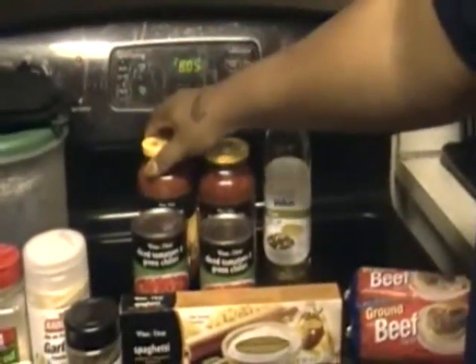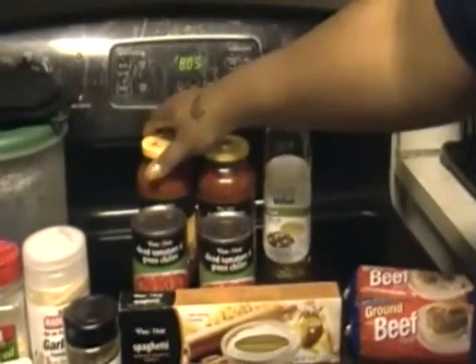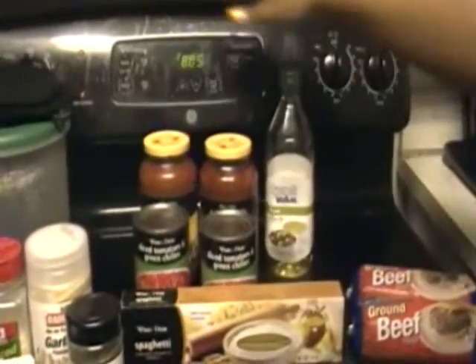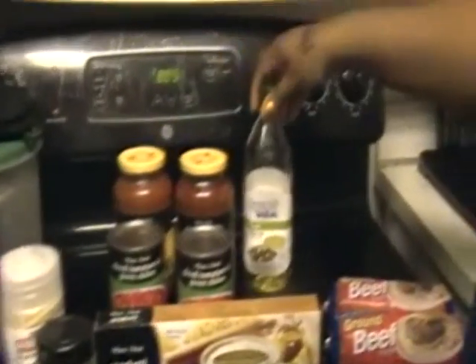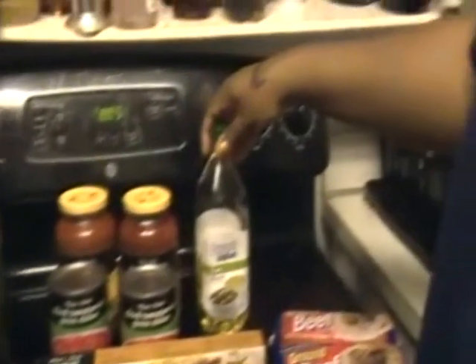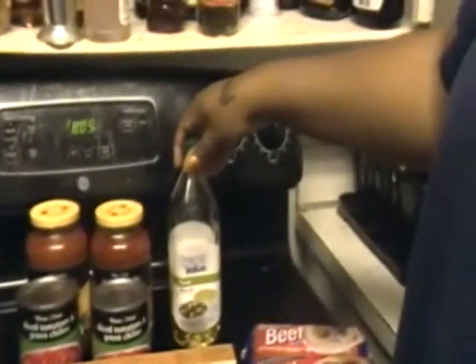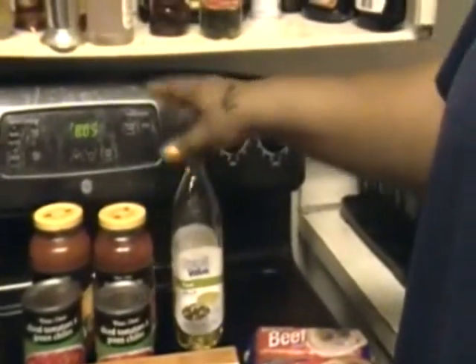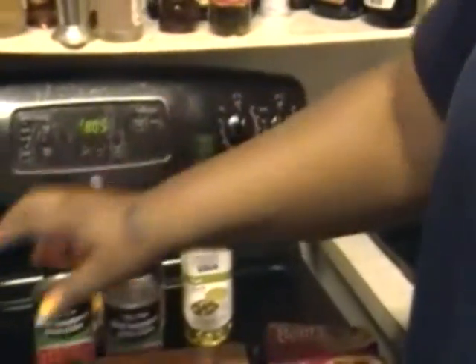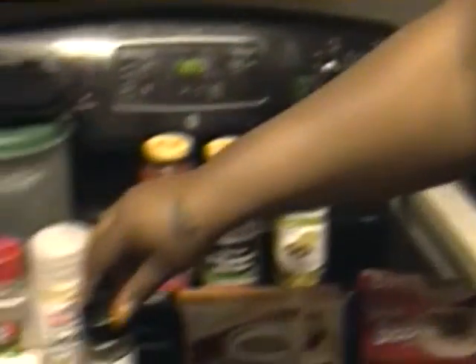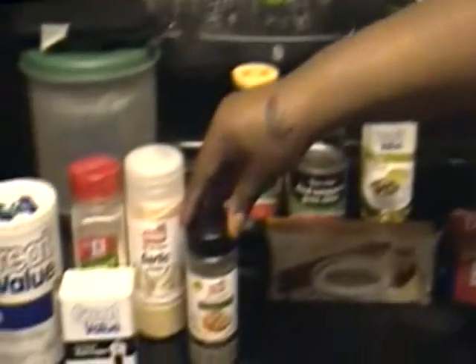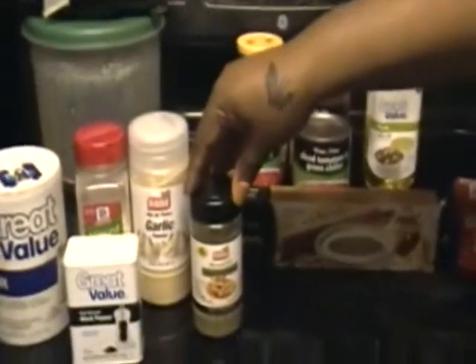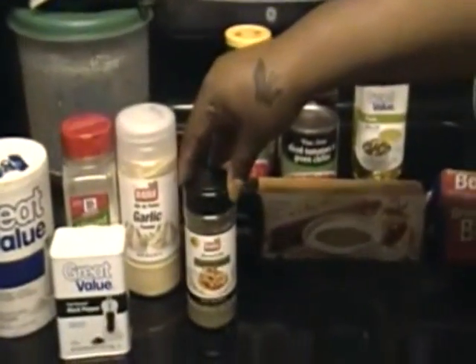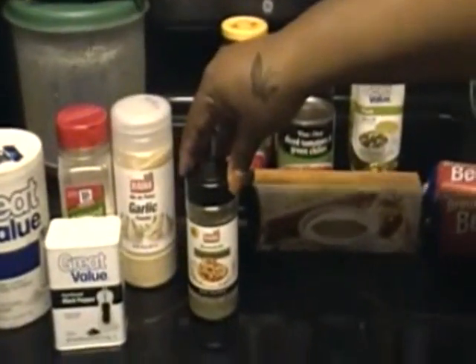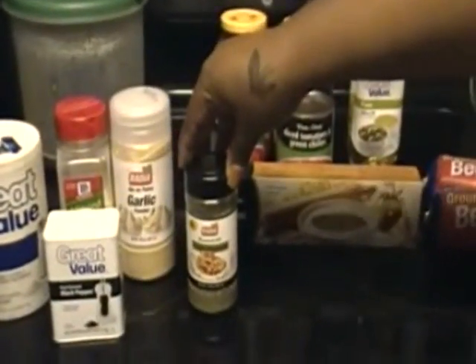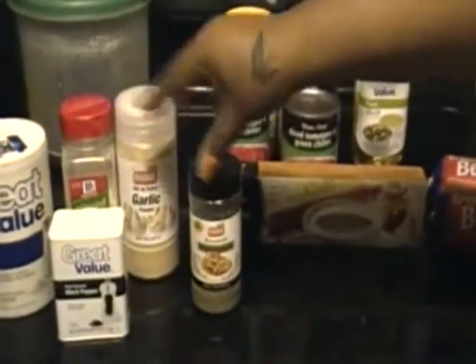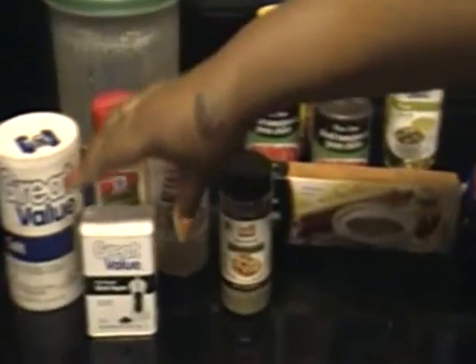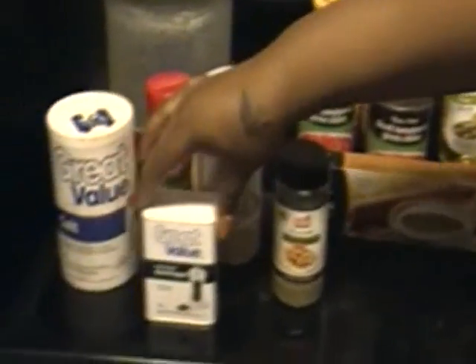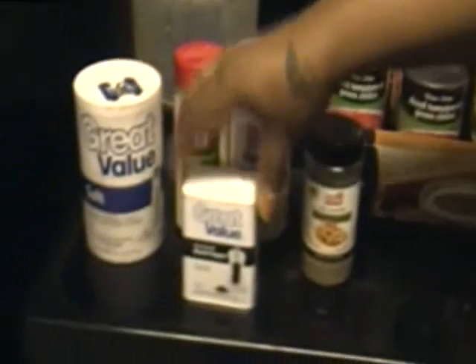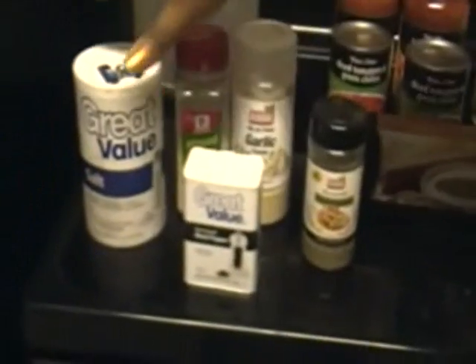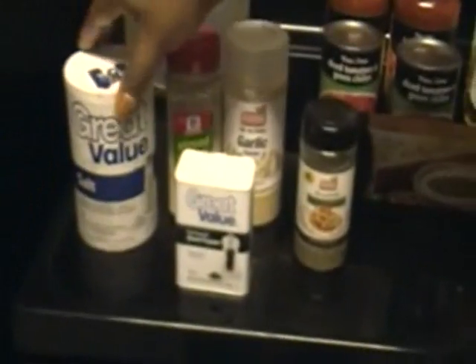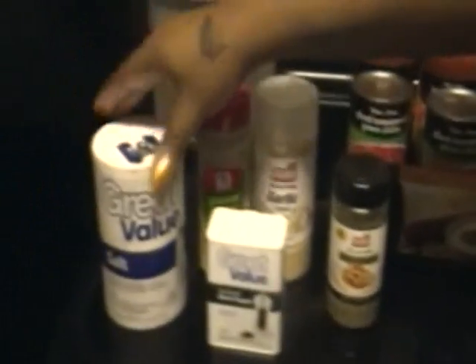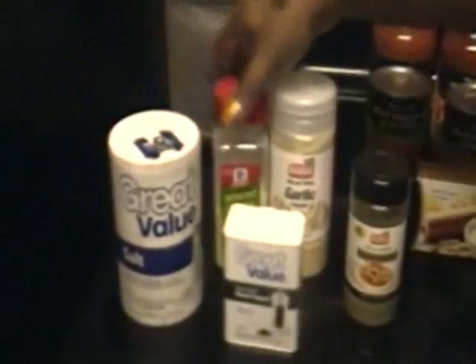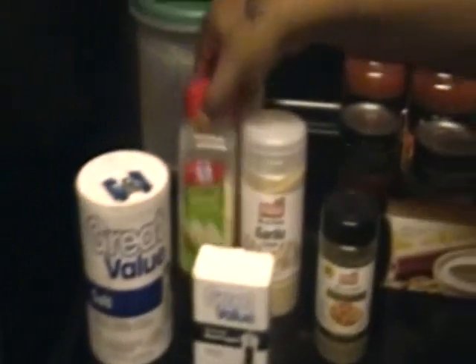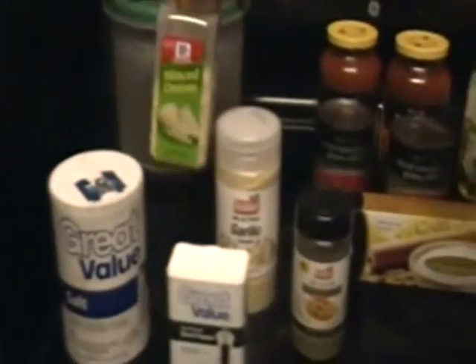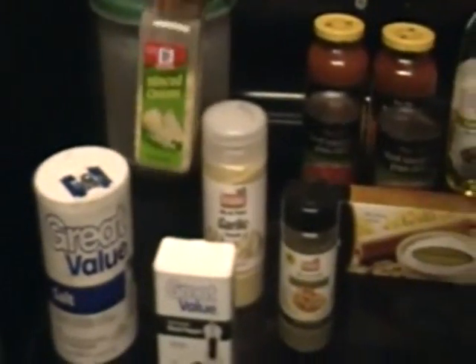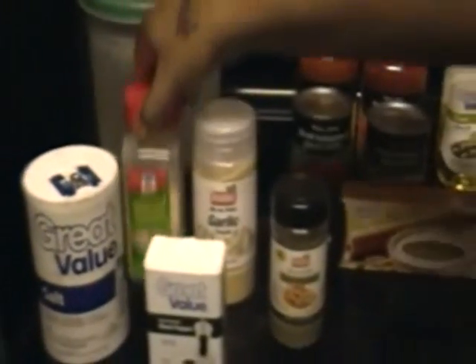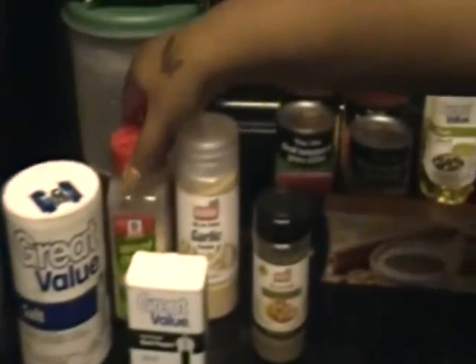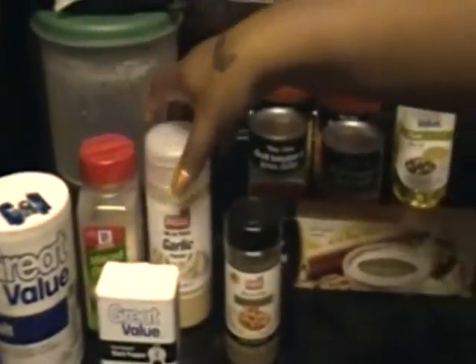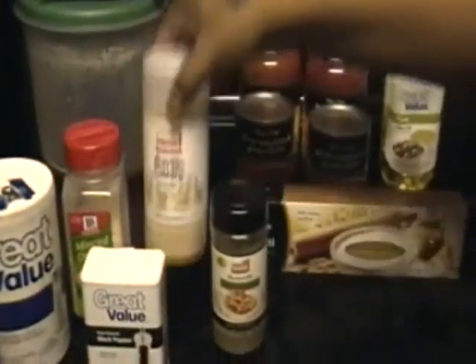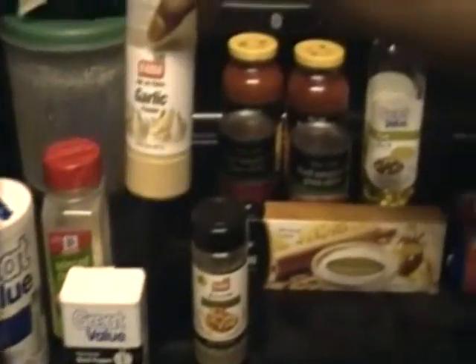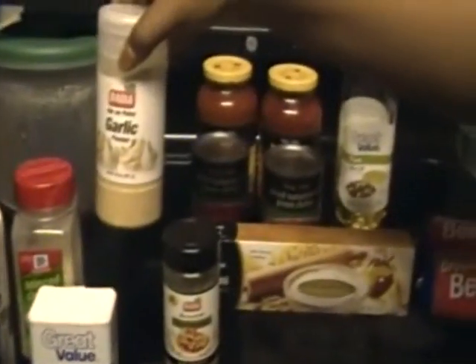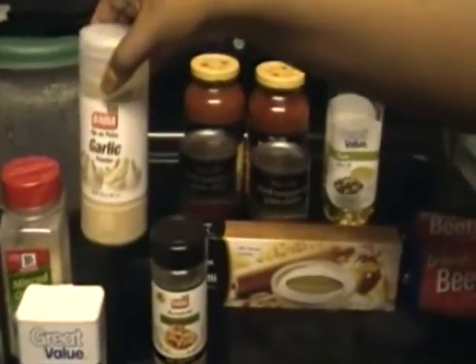You are going to need some olive oil, some Italian seasoning, some black pepper, some salt, some minced onions, and some garlic powder.